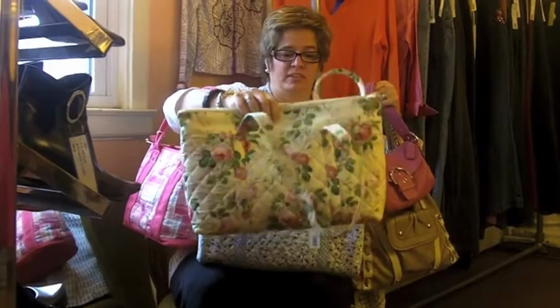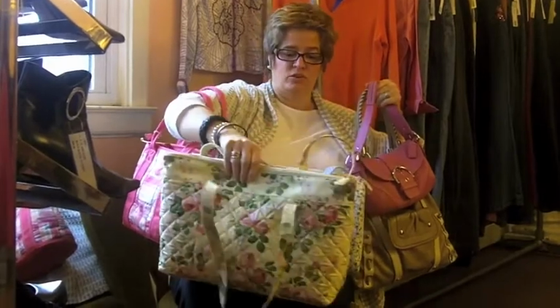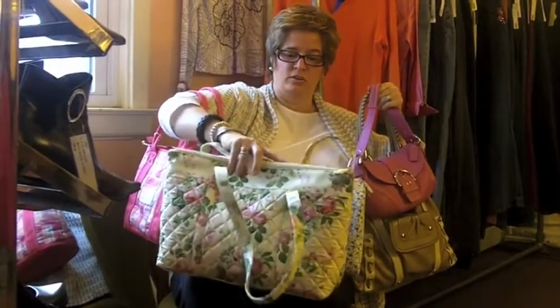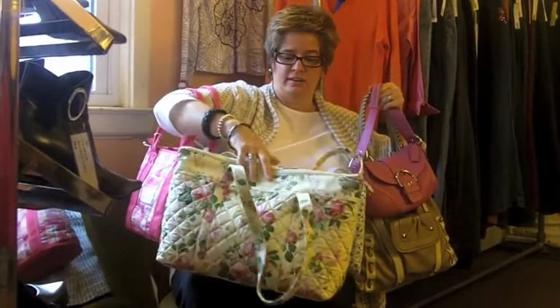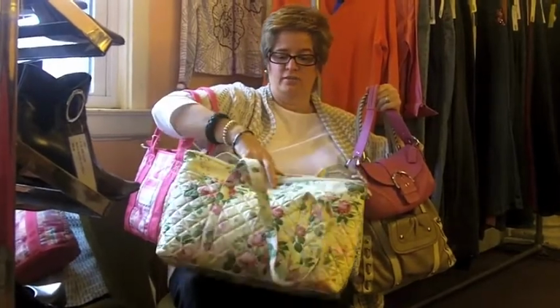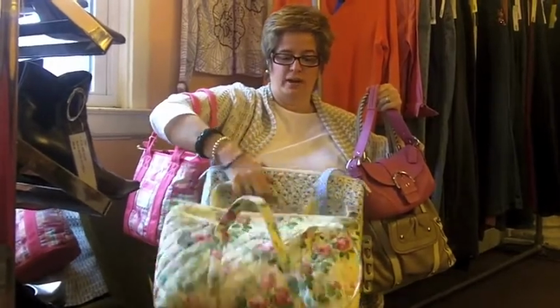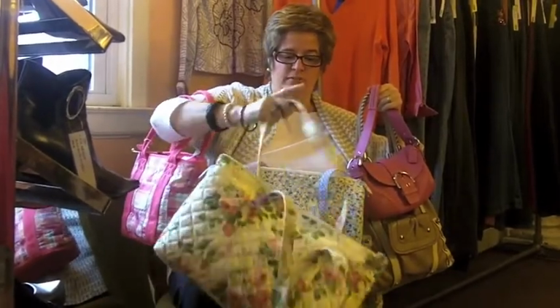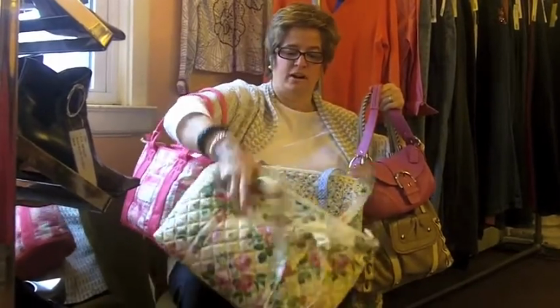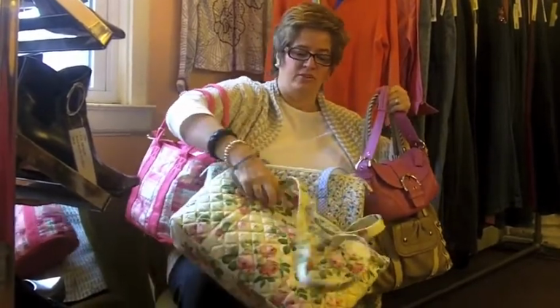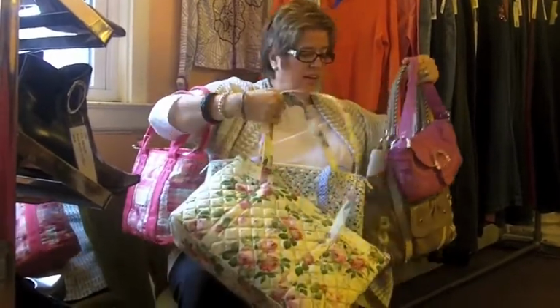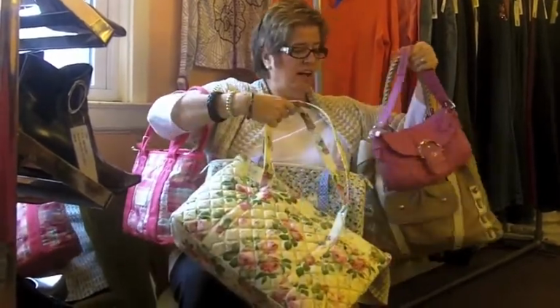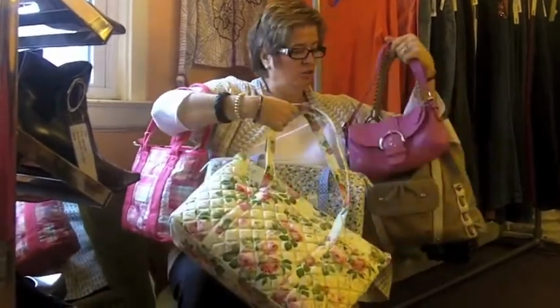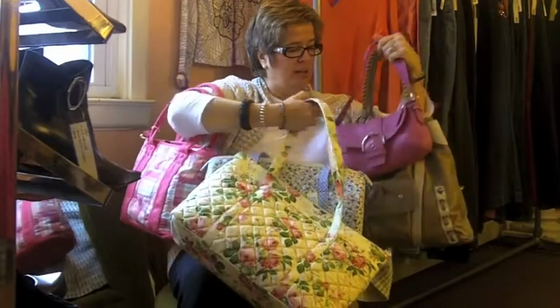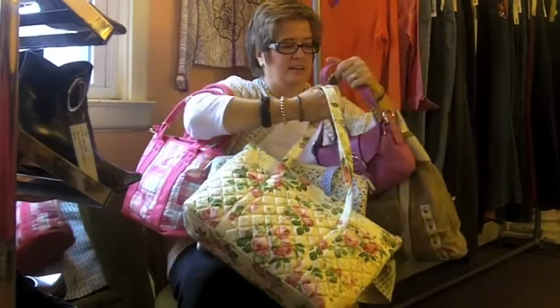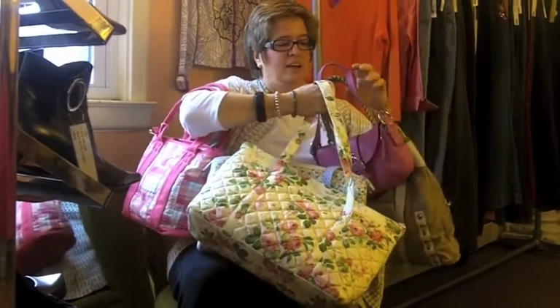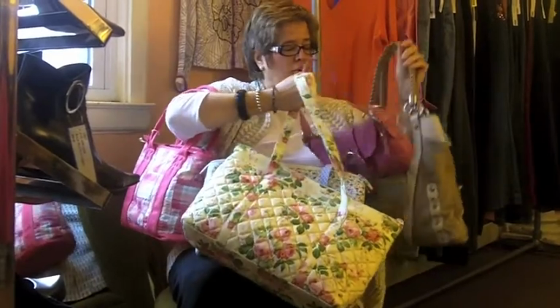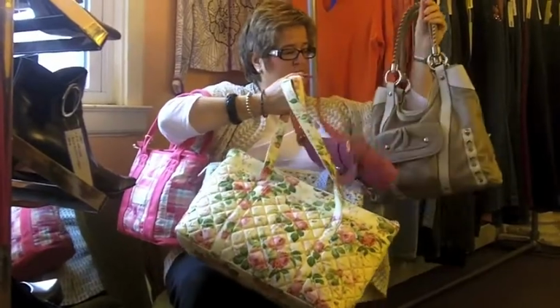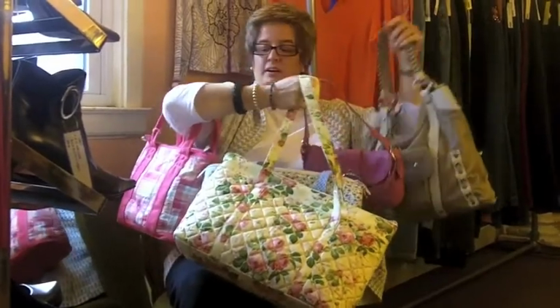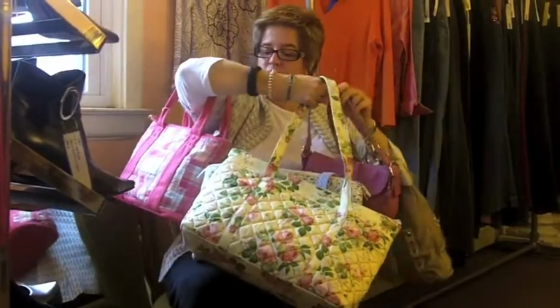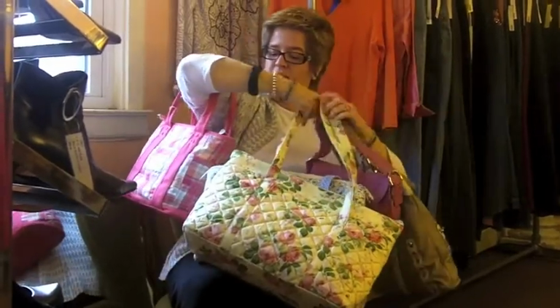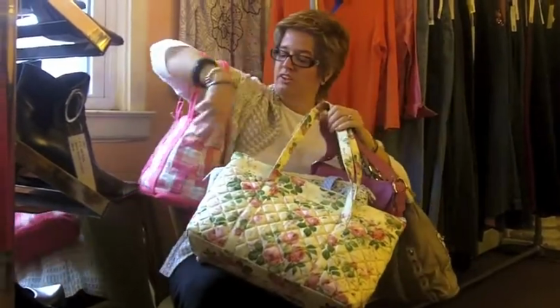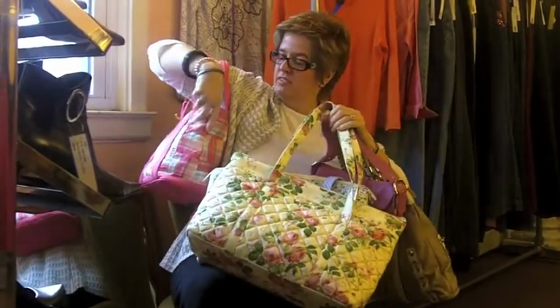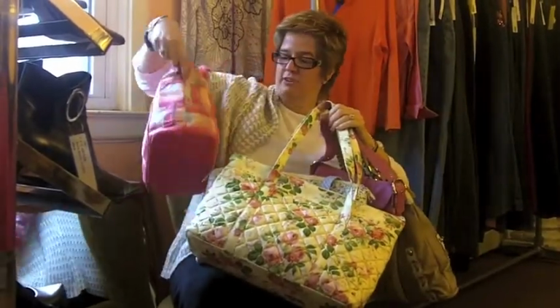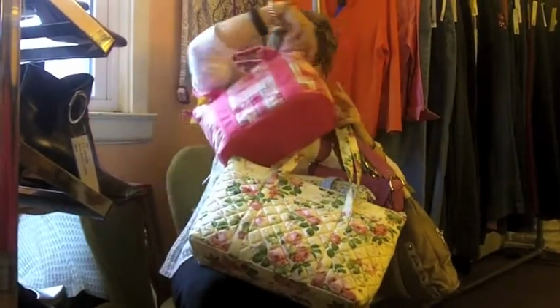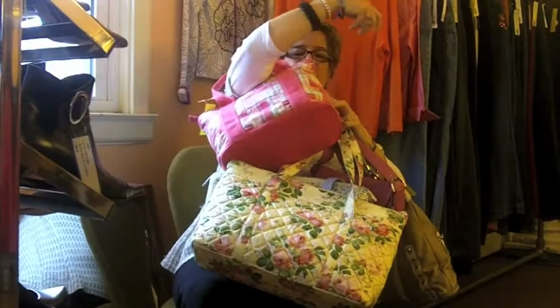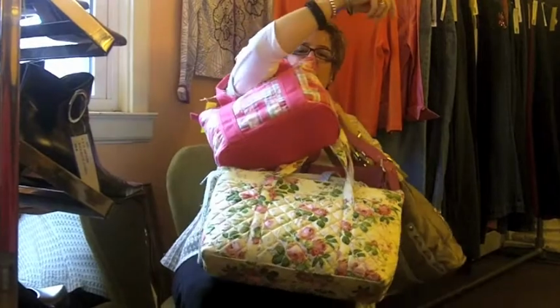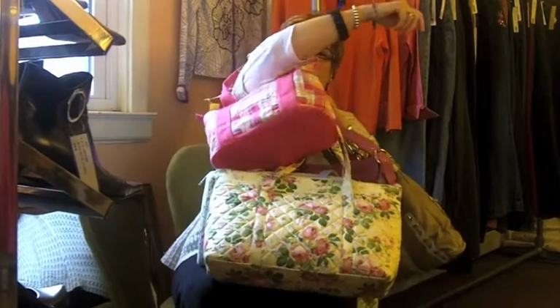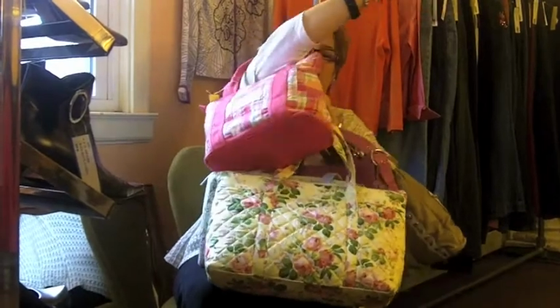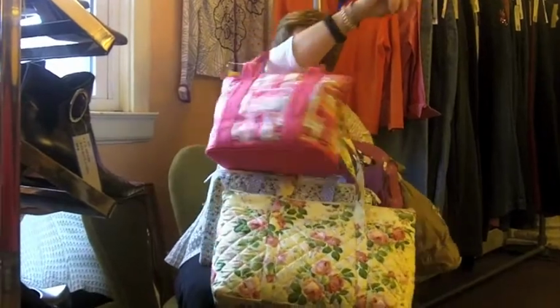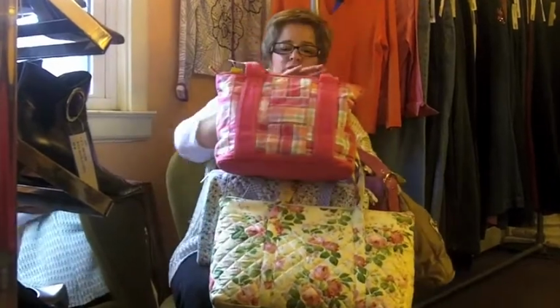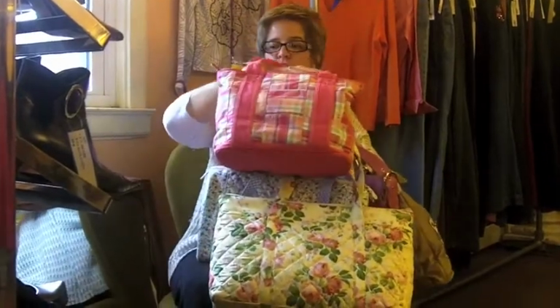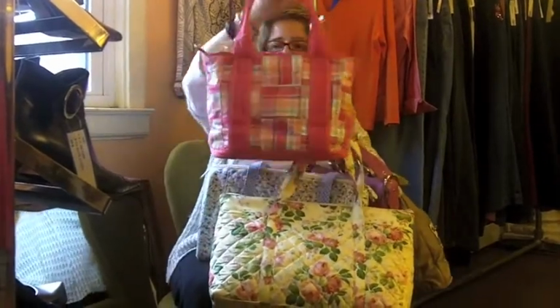We've got these floral cotton duffel bags, great for travel. I have a Coach pink purse, the Mikowski. I just love this madras — this is one of my favorites, this little madras tote bag.